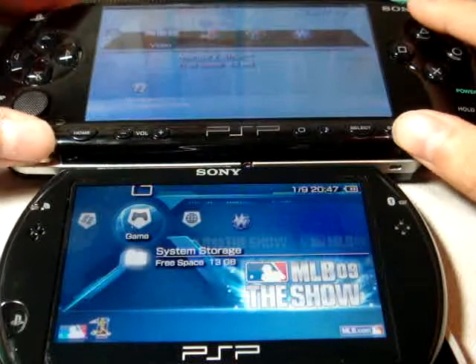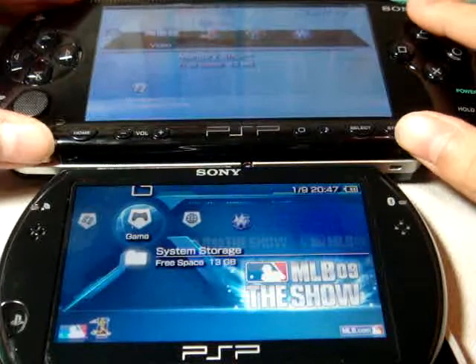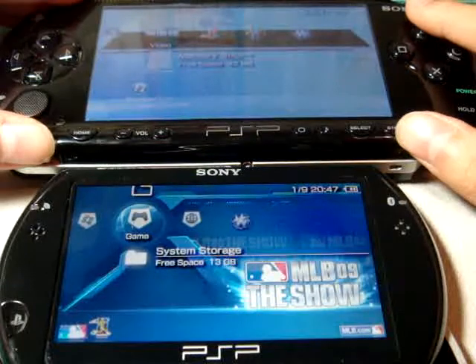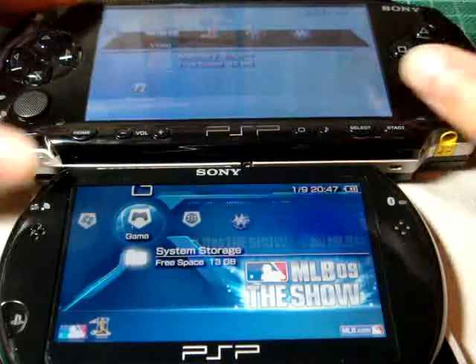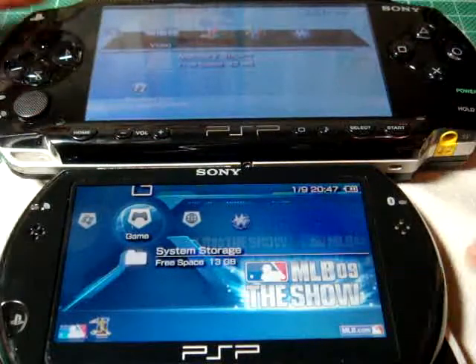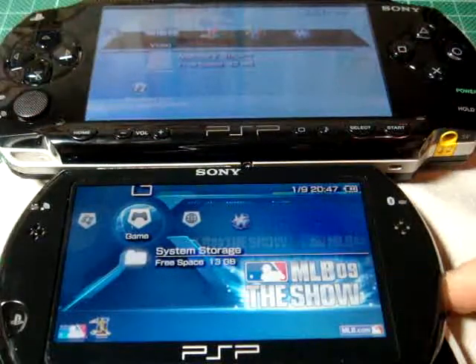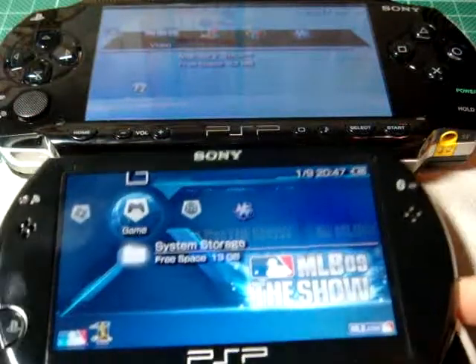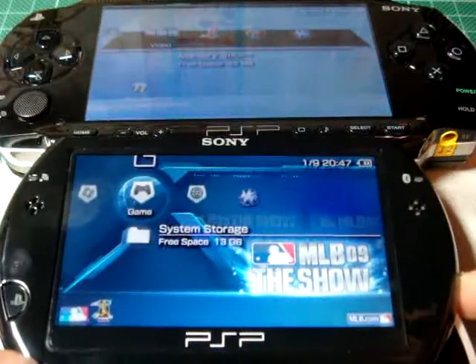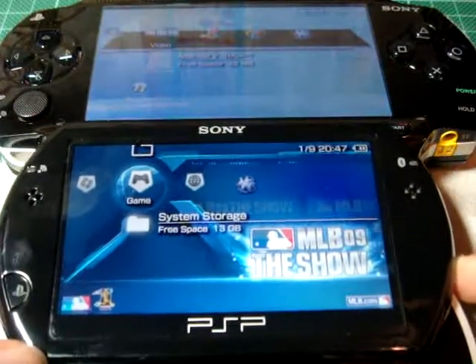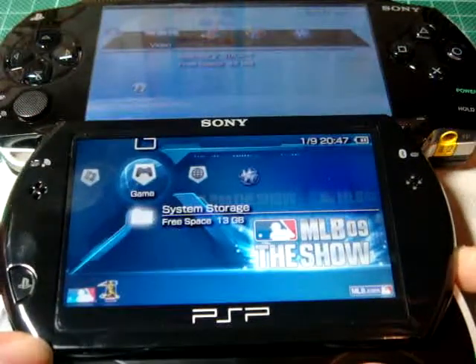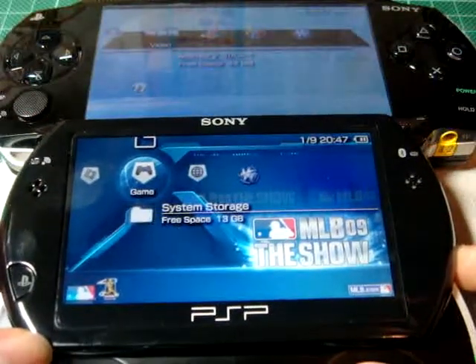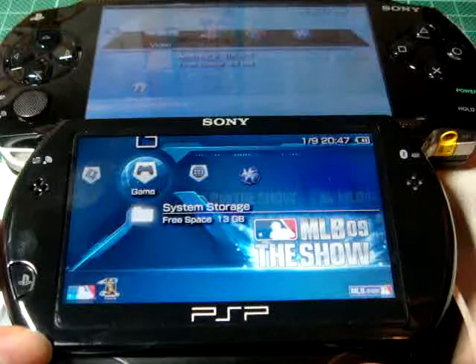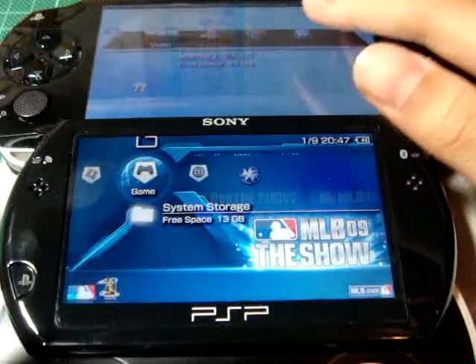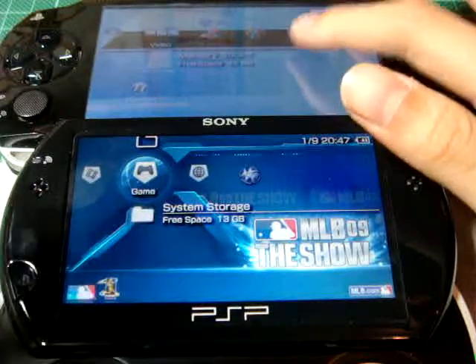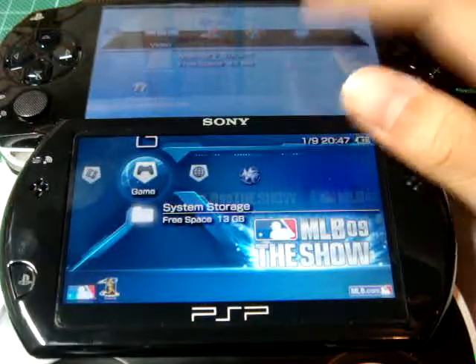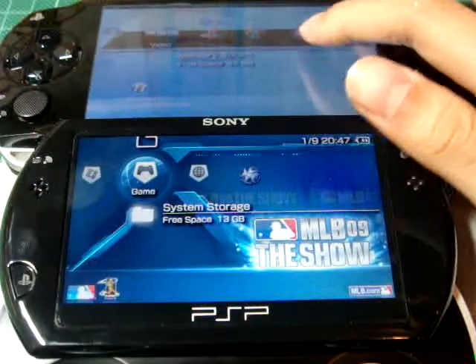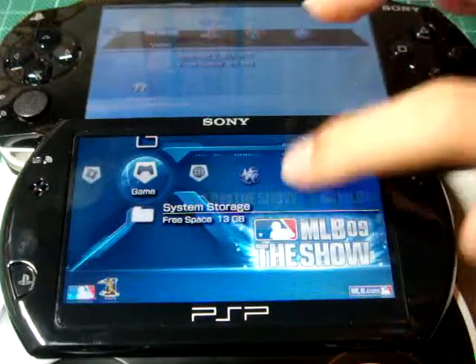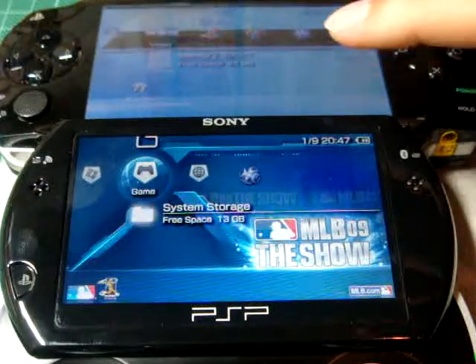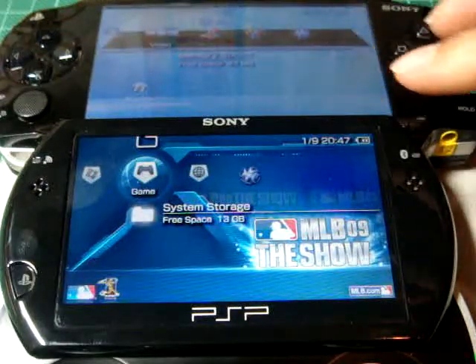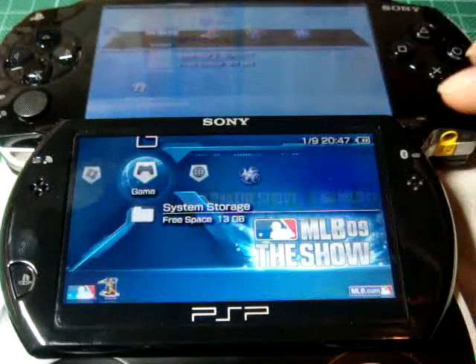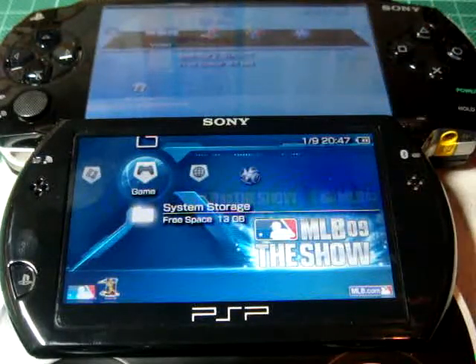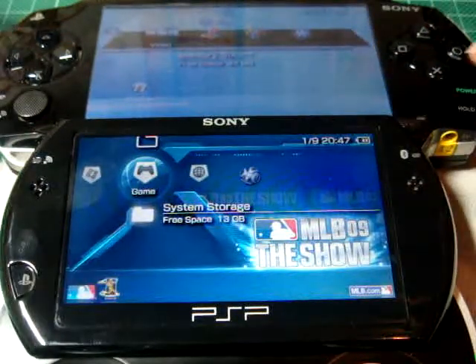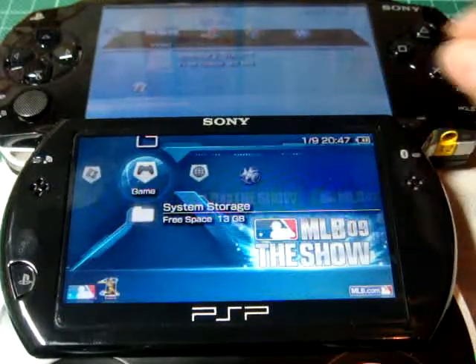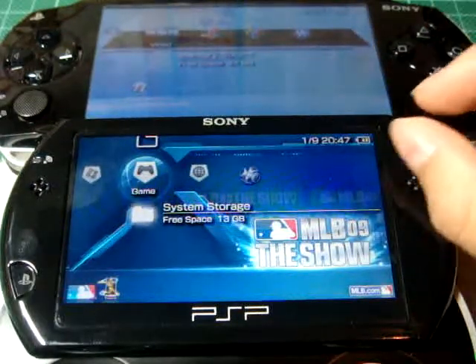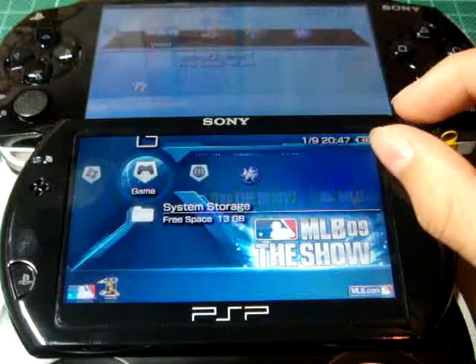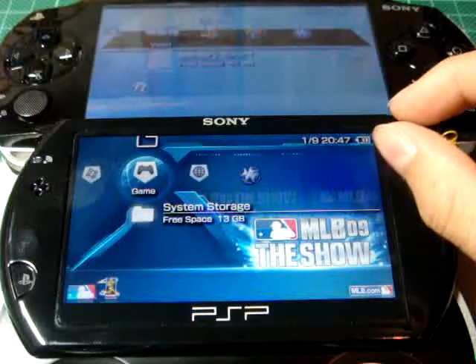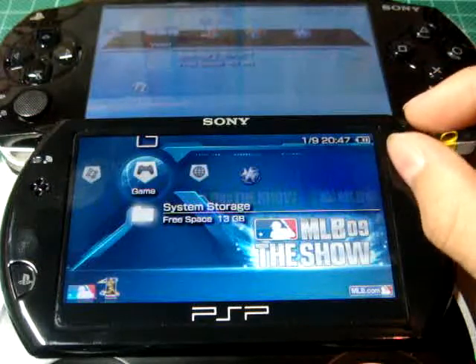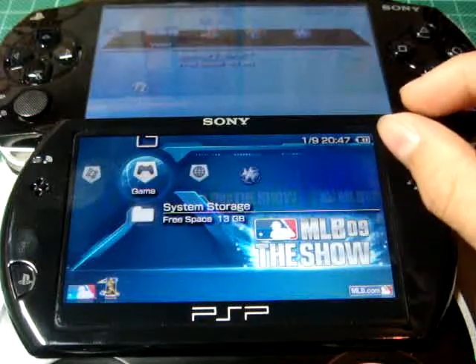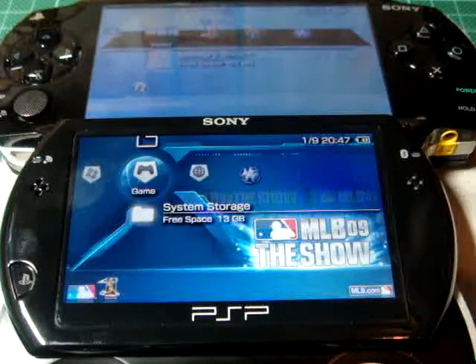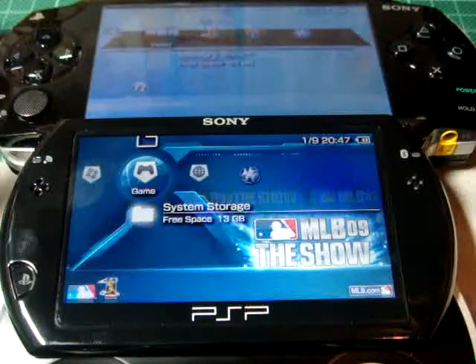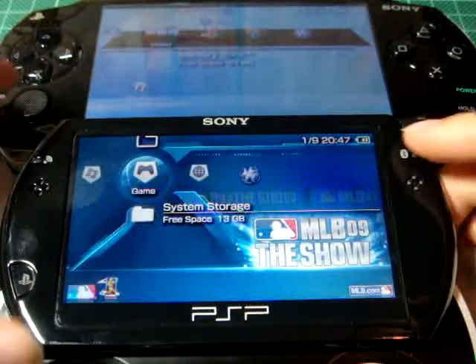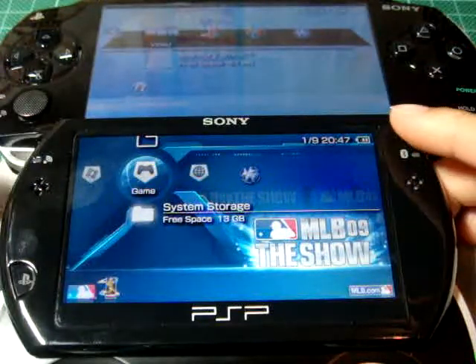The screen size: the PSP-1000 is 4.3 inches and the PSP-GO is 3.8 inches, so it's about 1 to 2 centimeters bigger on the PSP-1000.